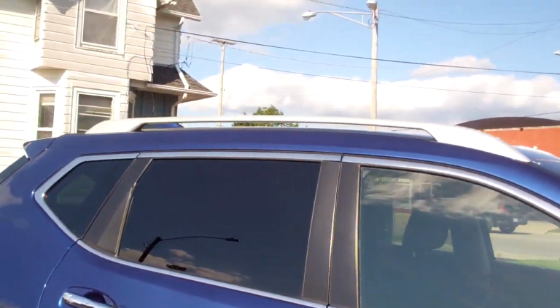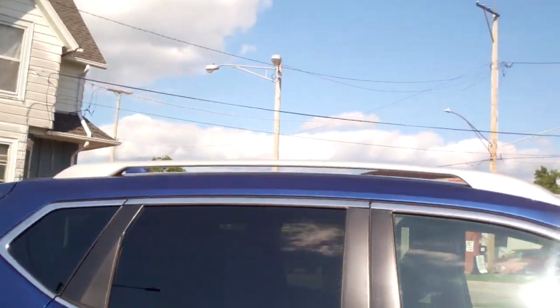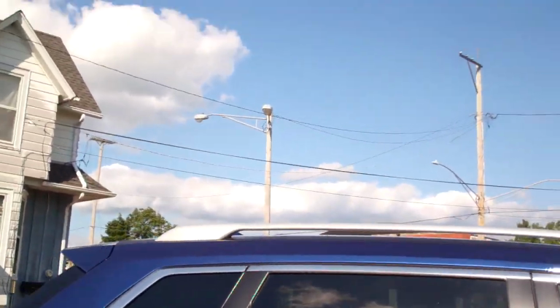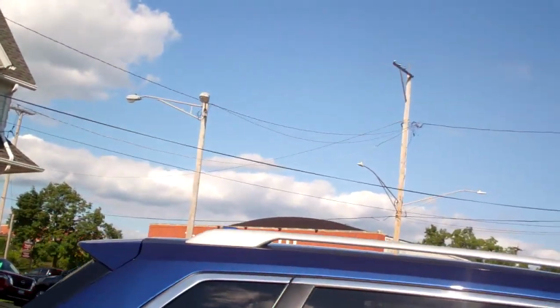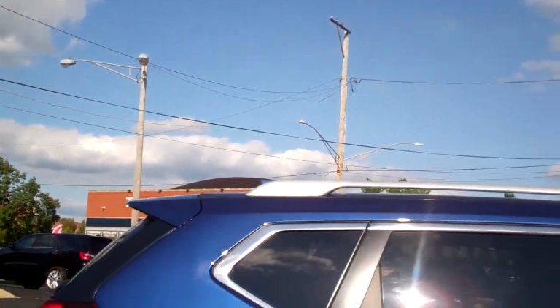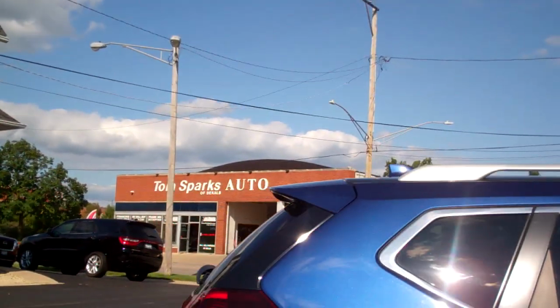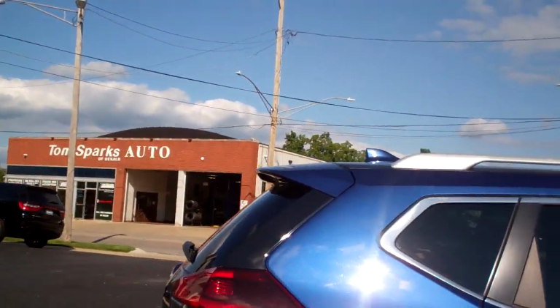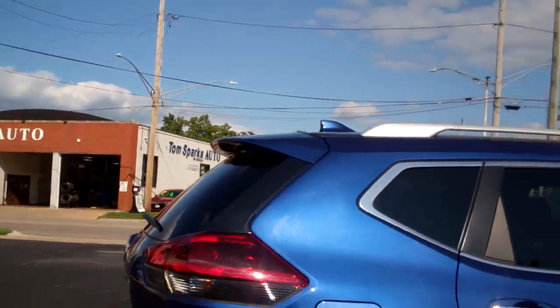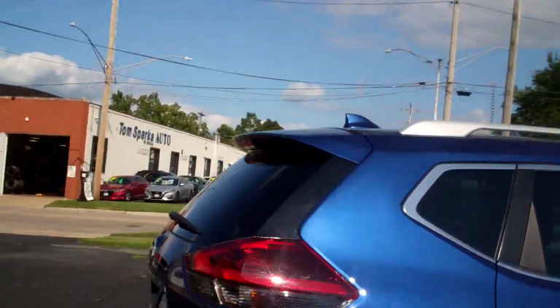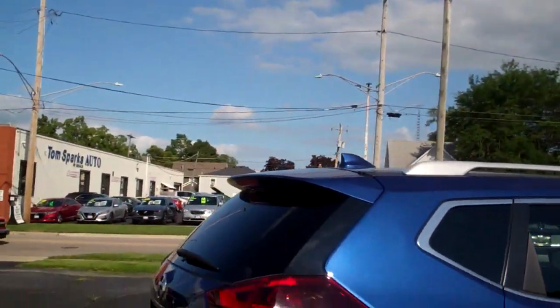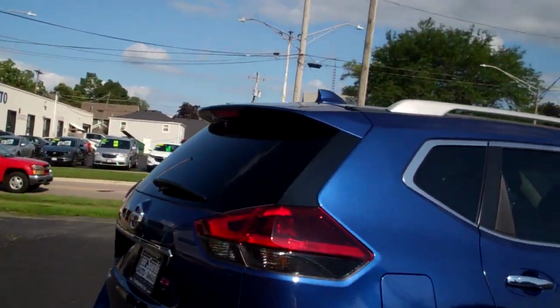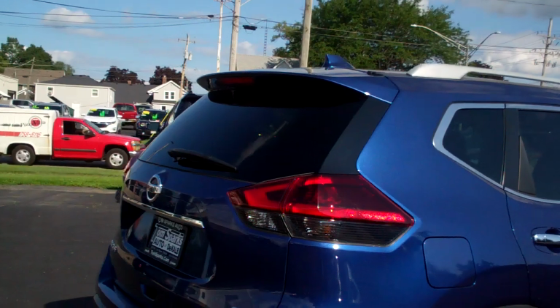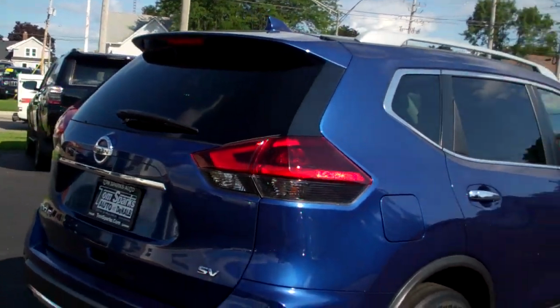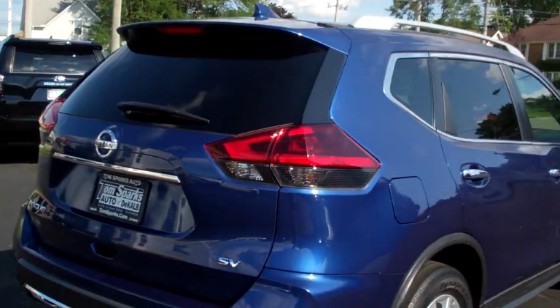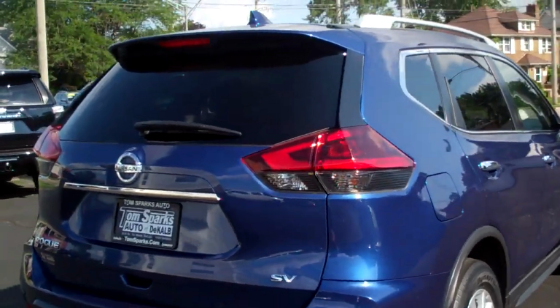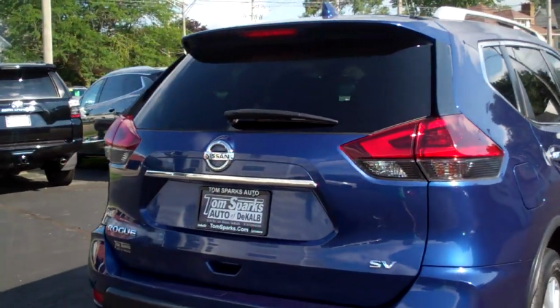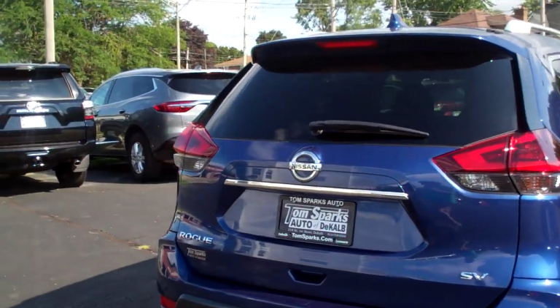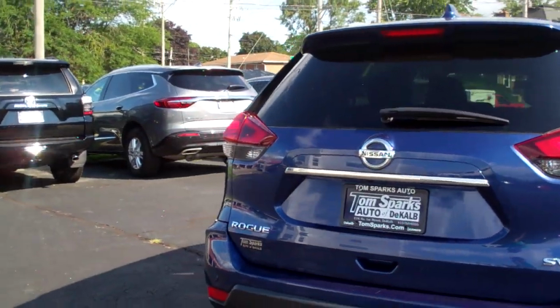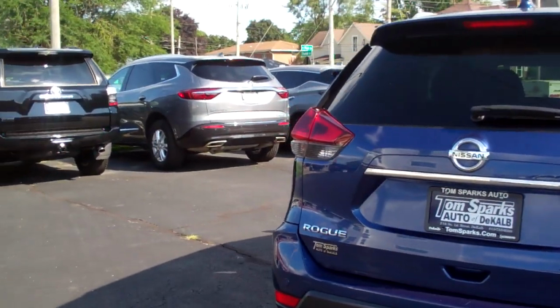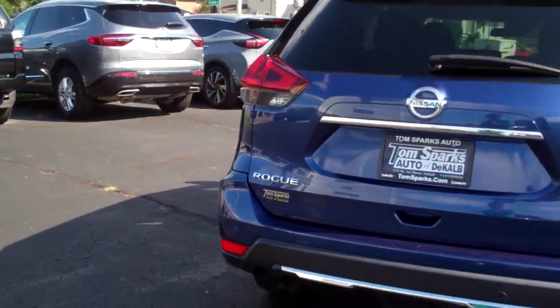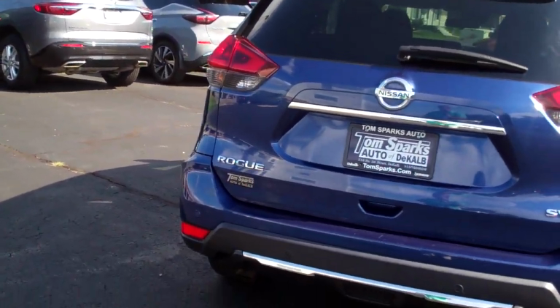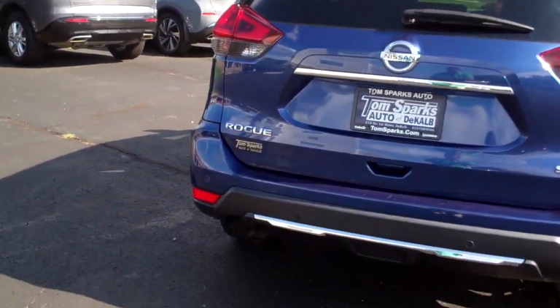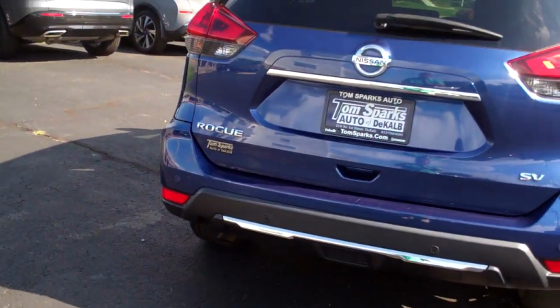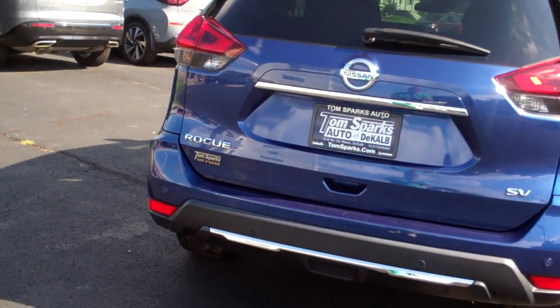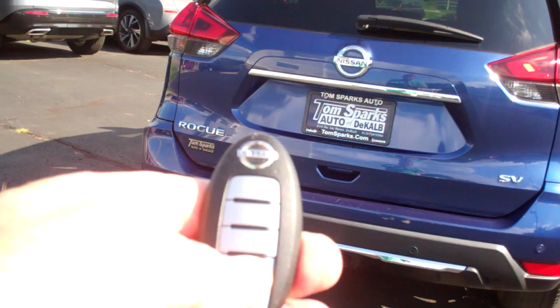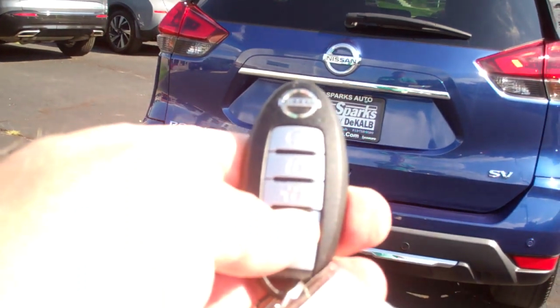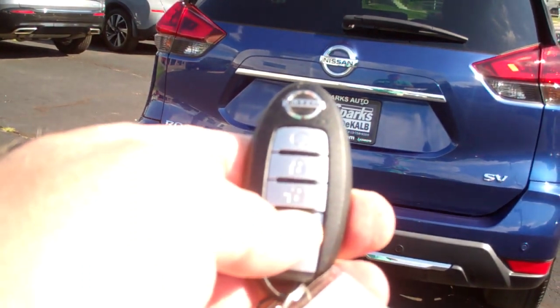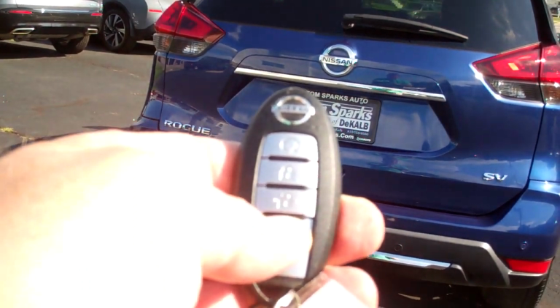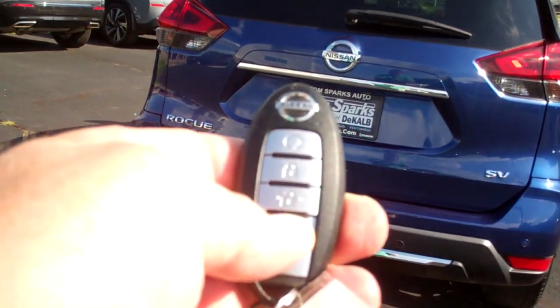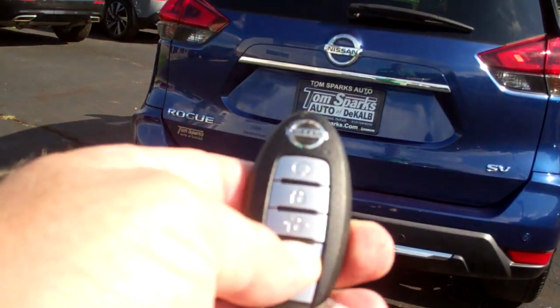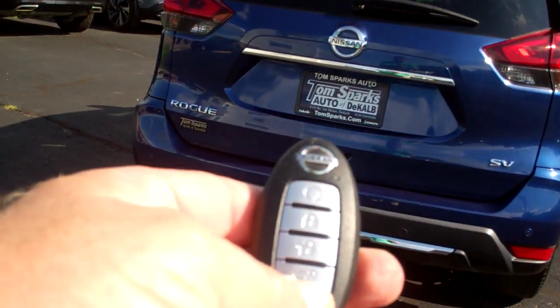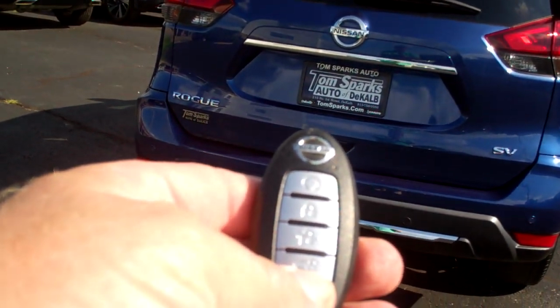Smoked glass around the back of it — it's a factory tint. SV package, it's got sensors all around it. It even has a power lift gate — you'll like this, especially when you're out shopping.